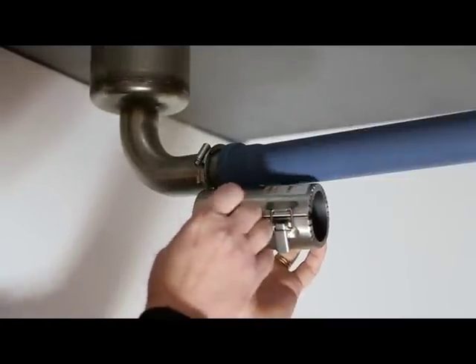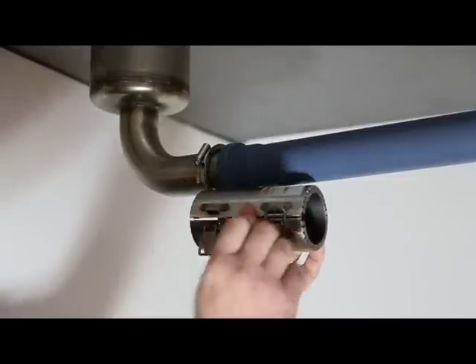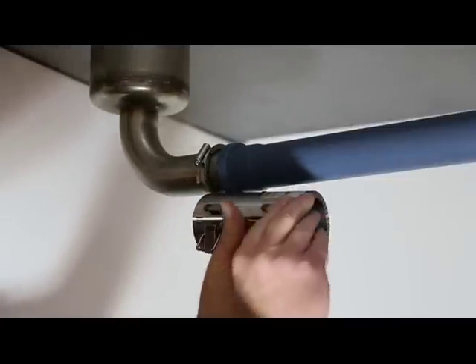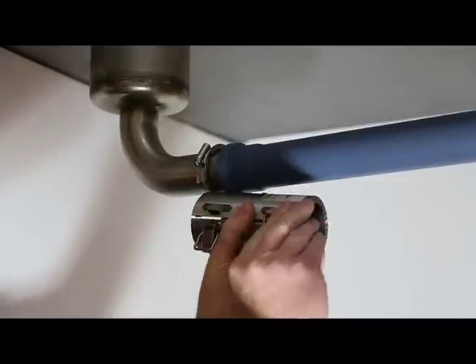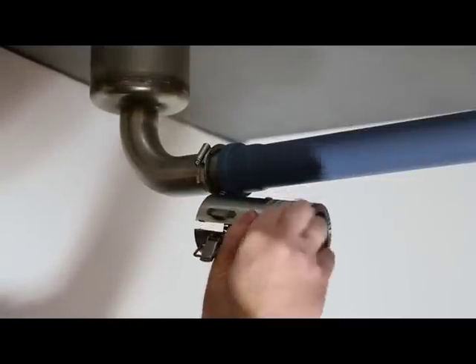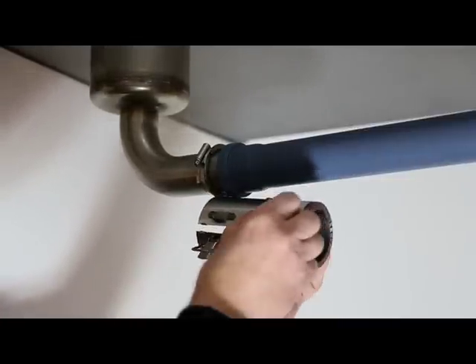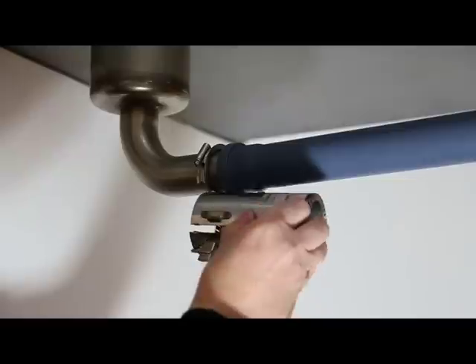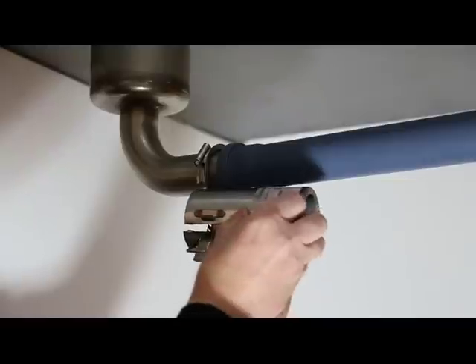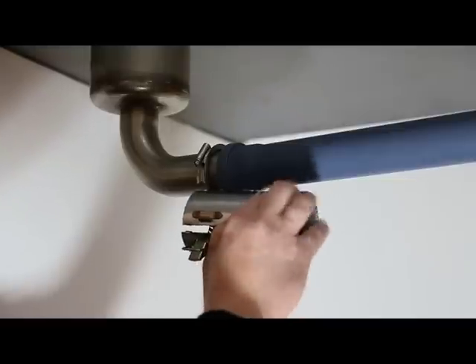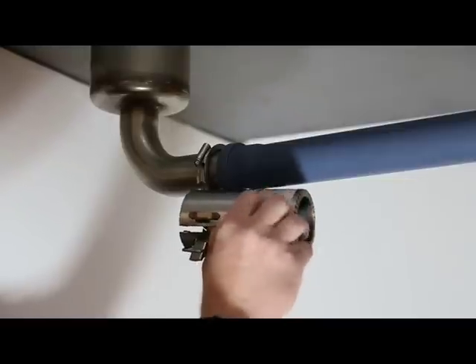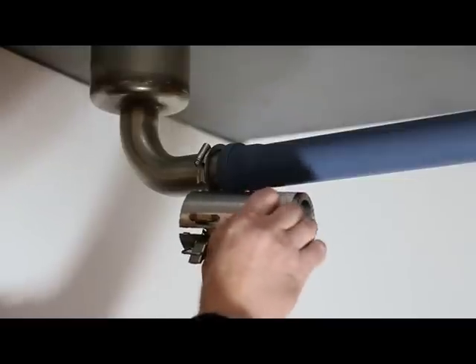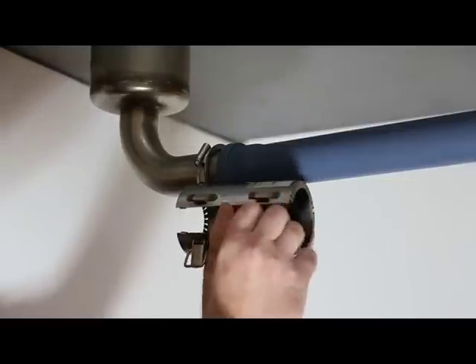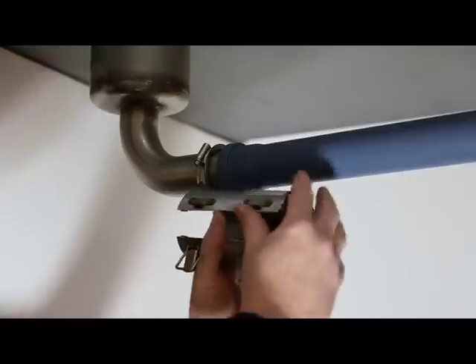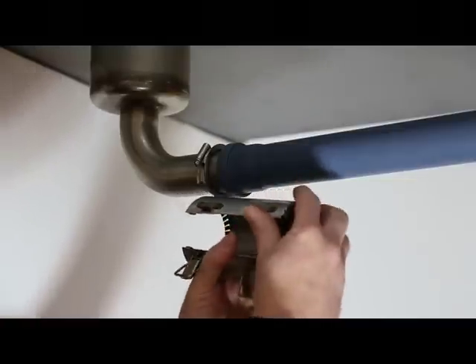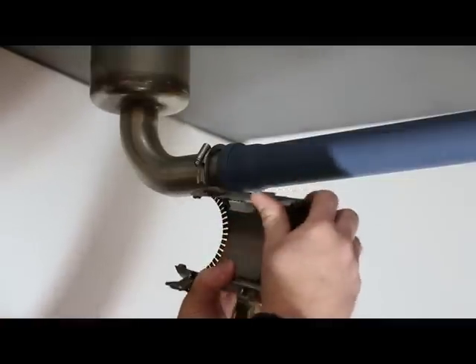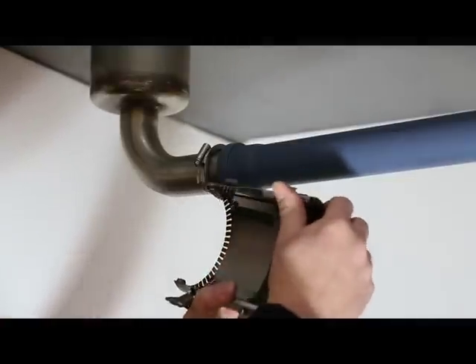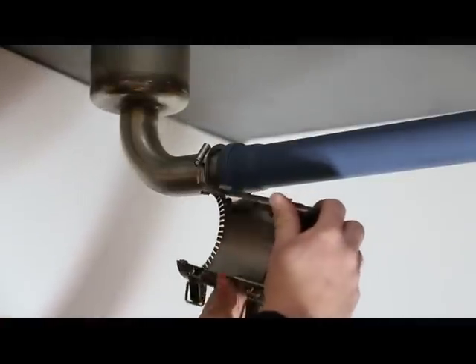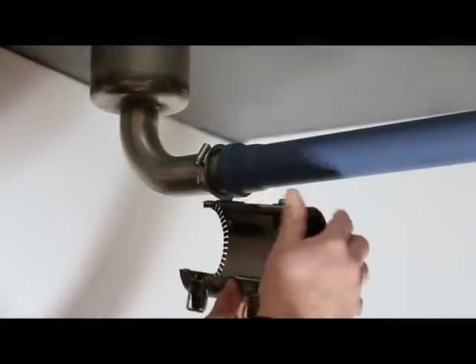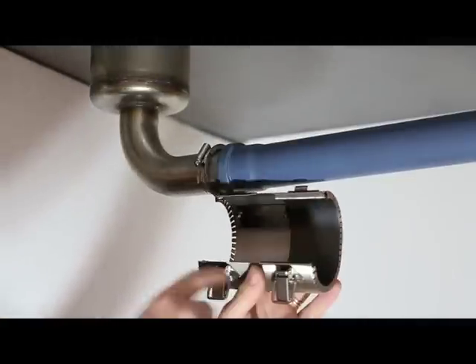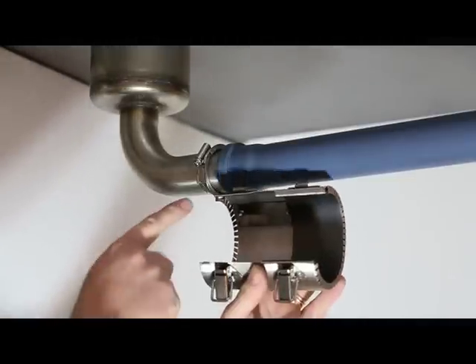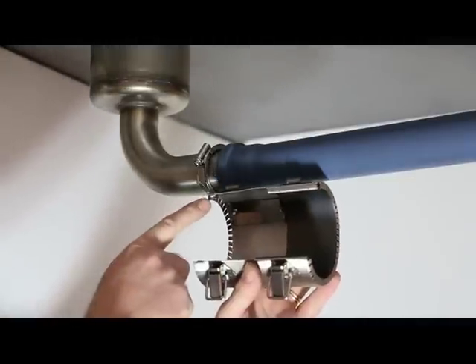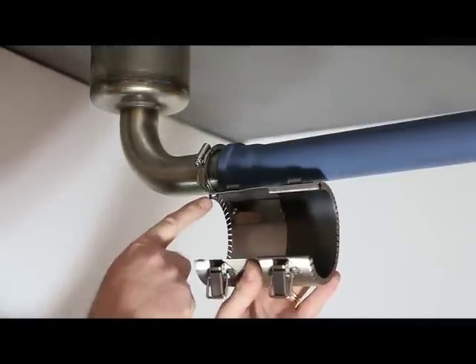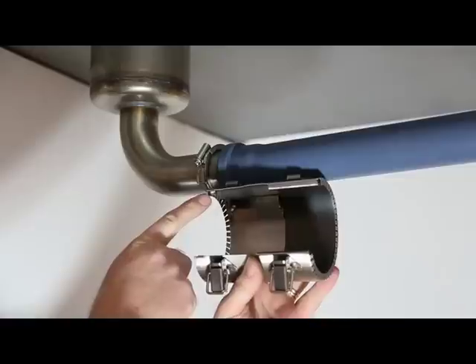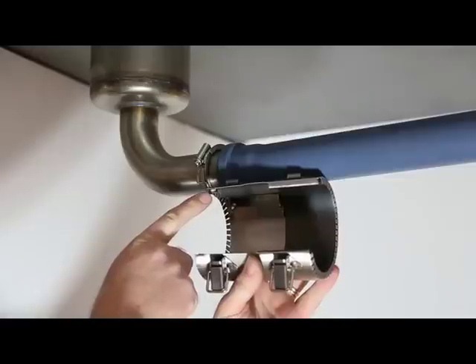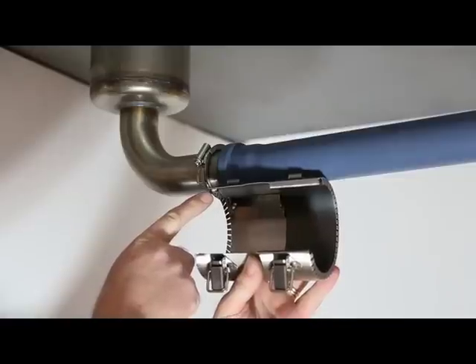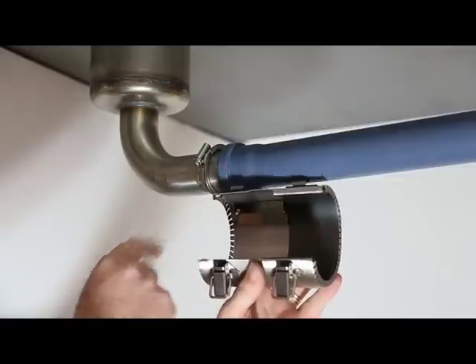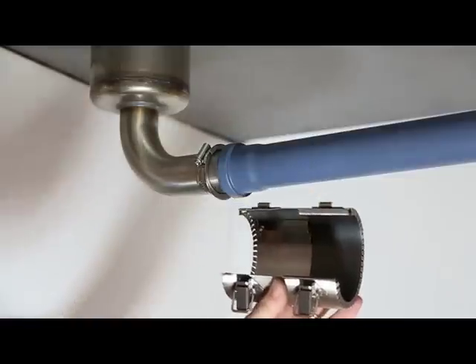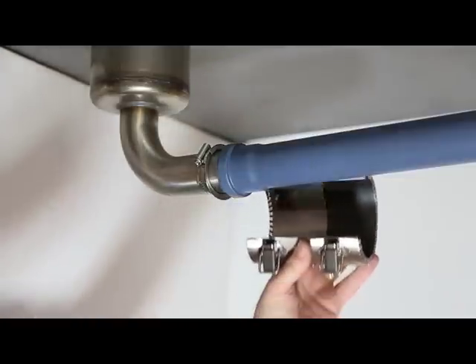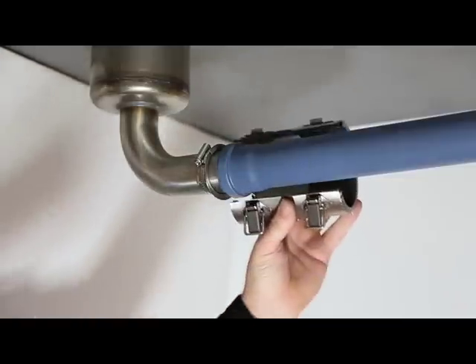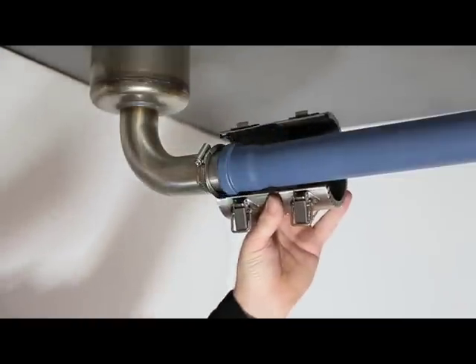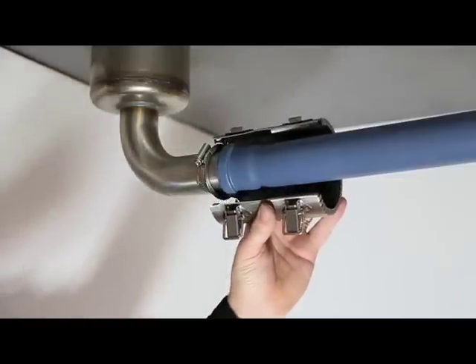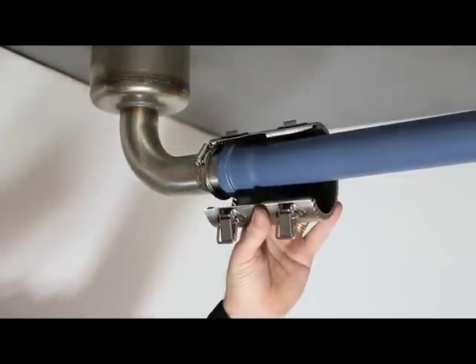Release the two toggle fixings on the transition collar and open it. Wrap the transition collar around the pipe.